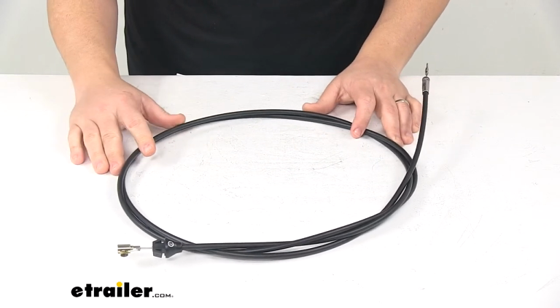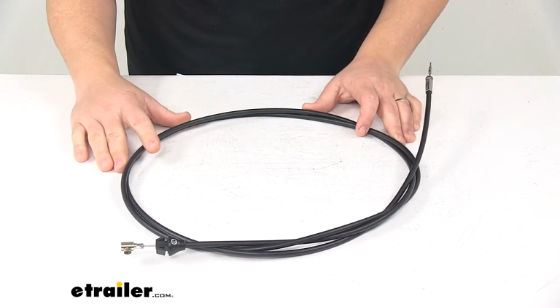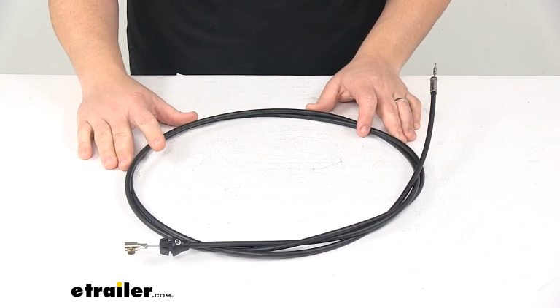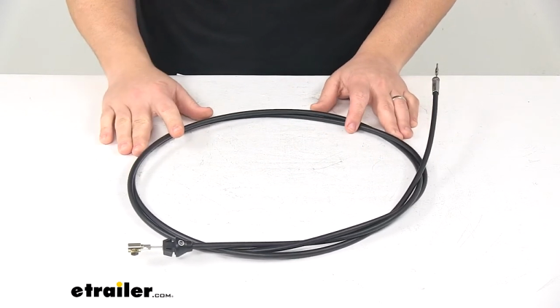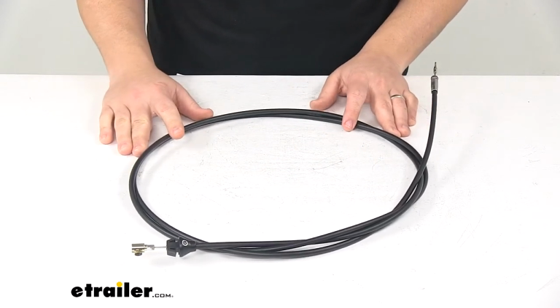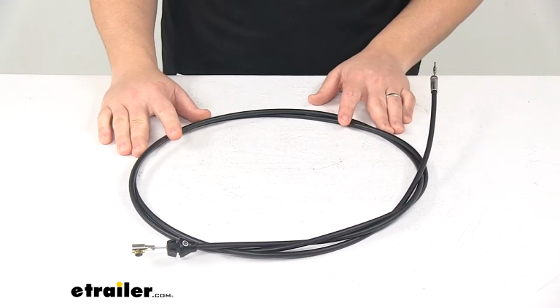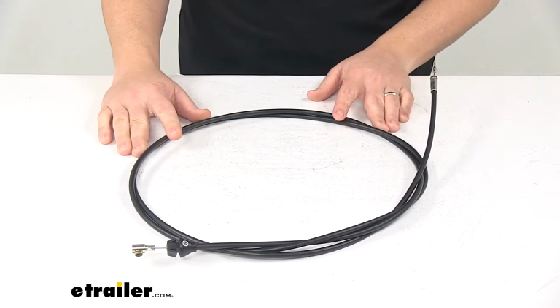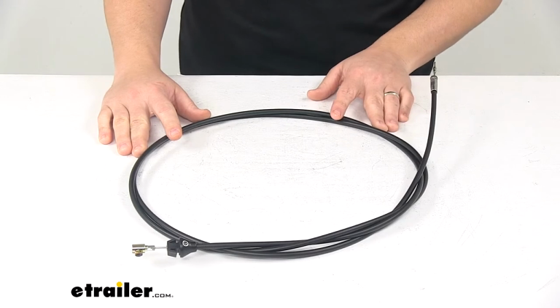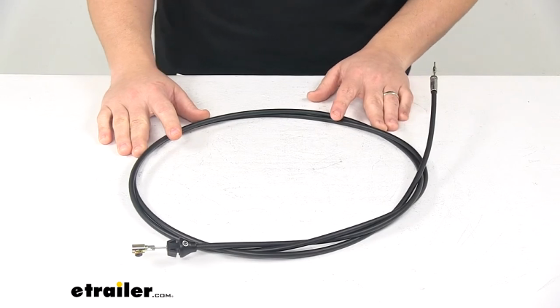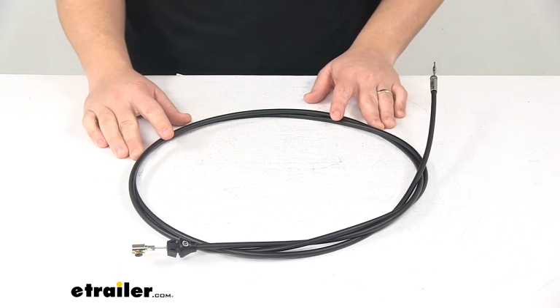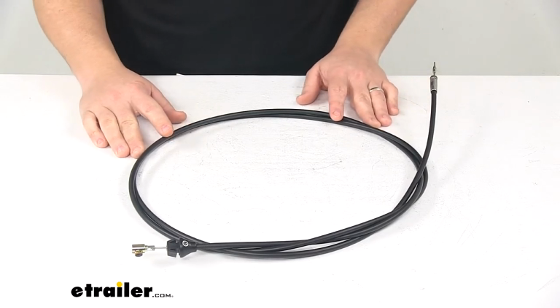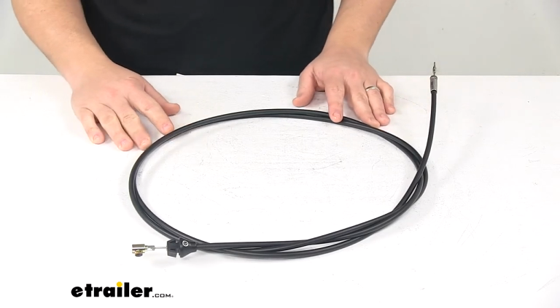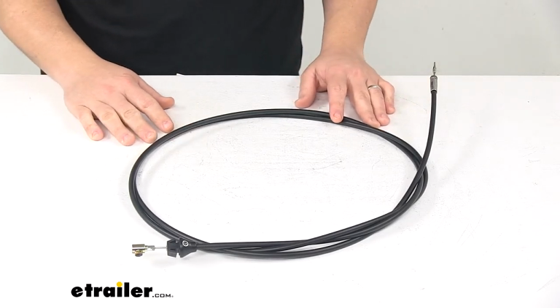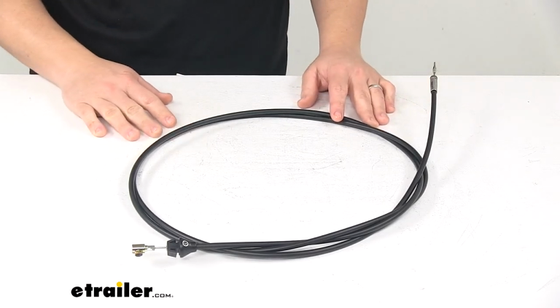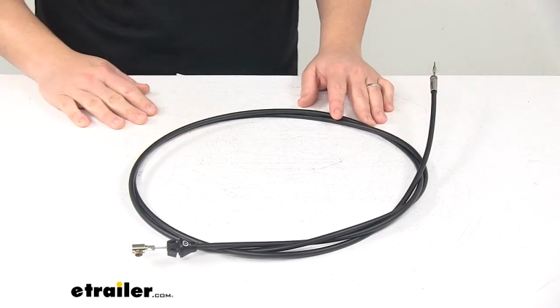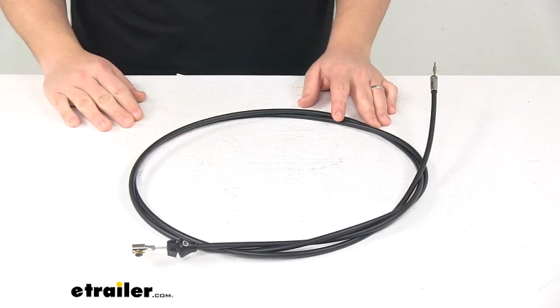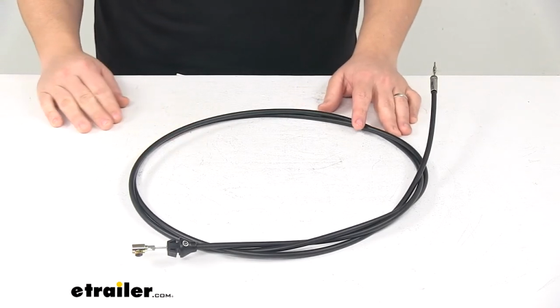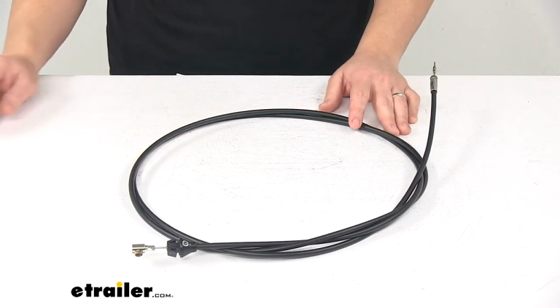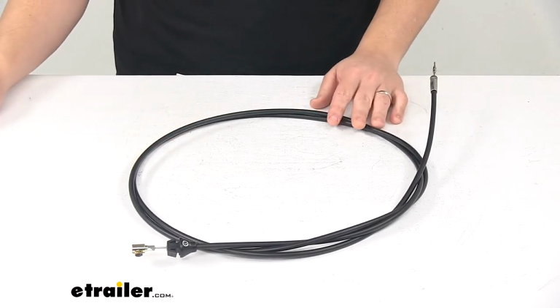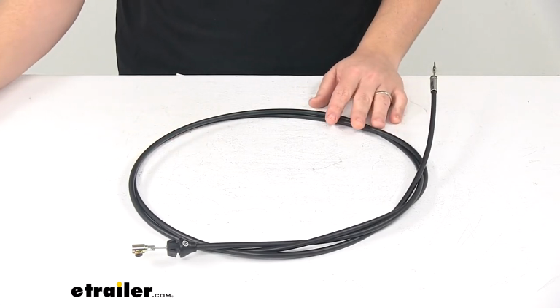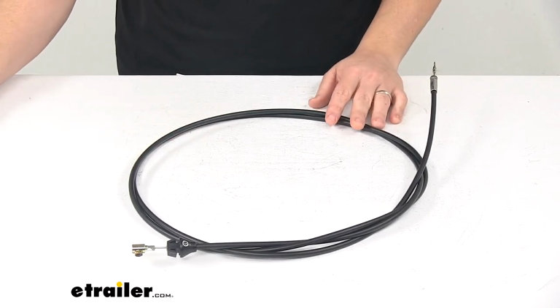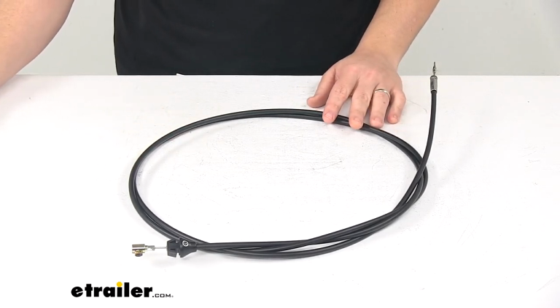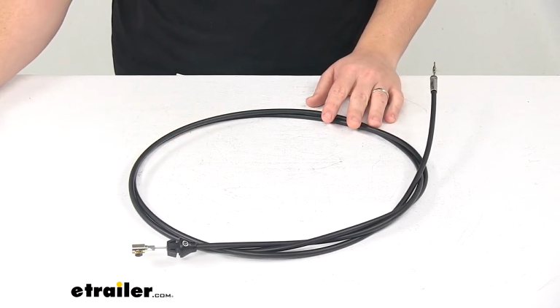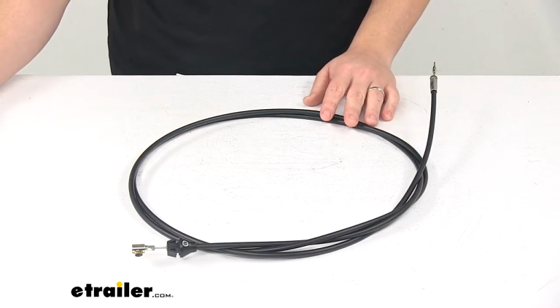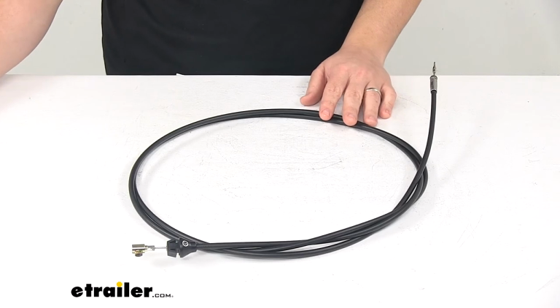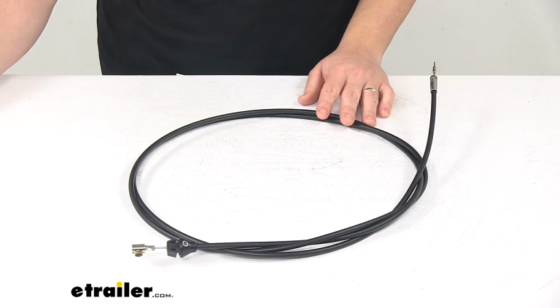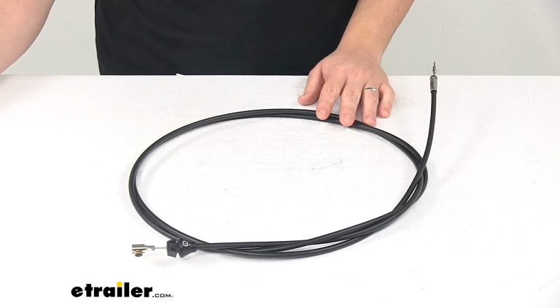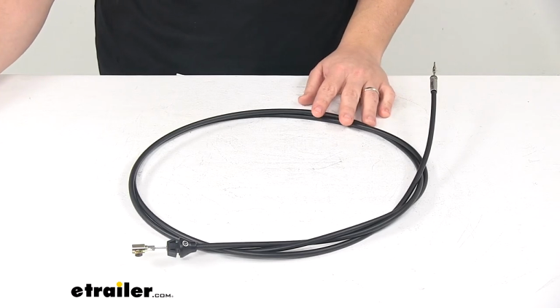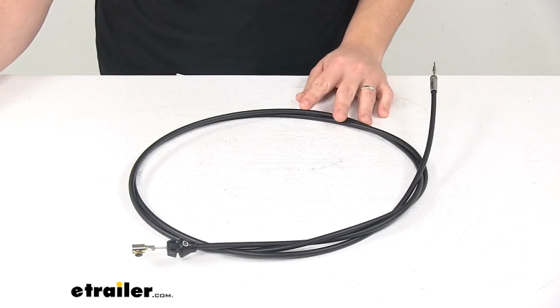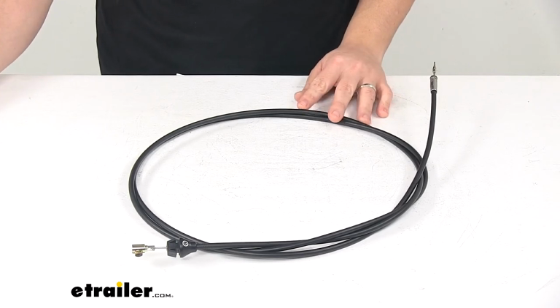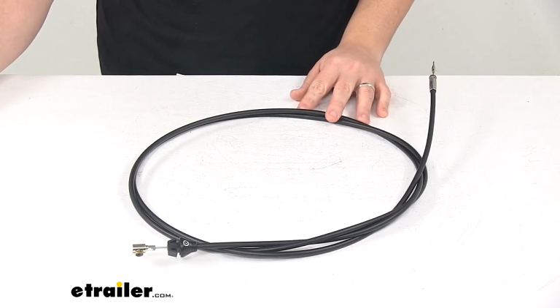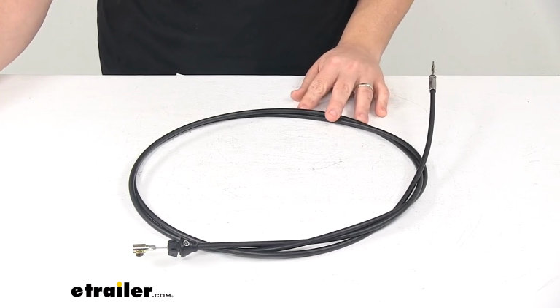That's going to do it for today's look at the replacement control cable for Western snow plows. Again, this replaces Western part number 56035.